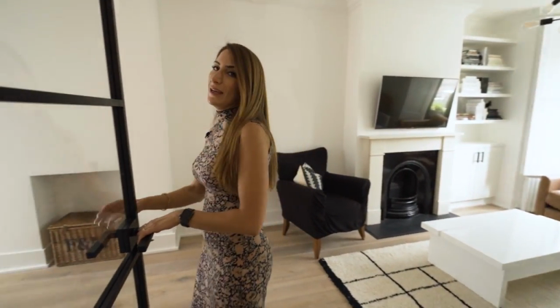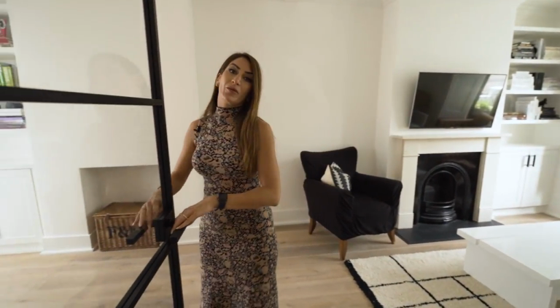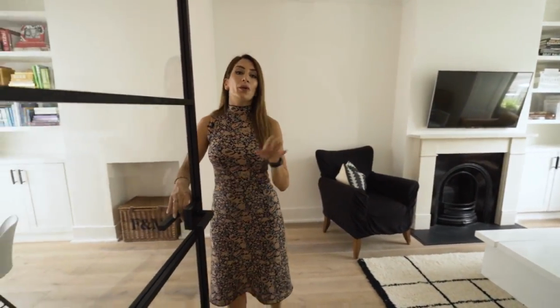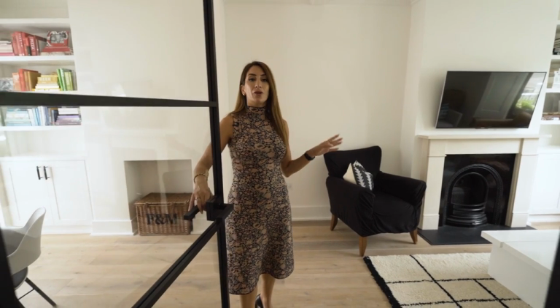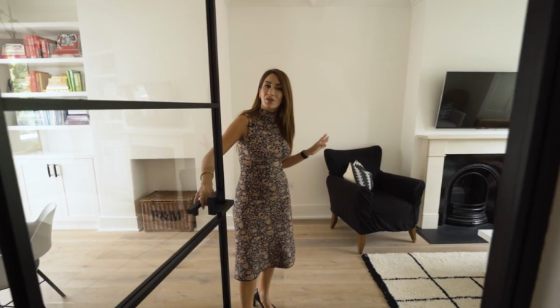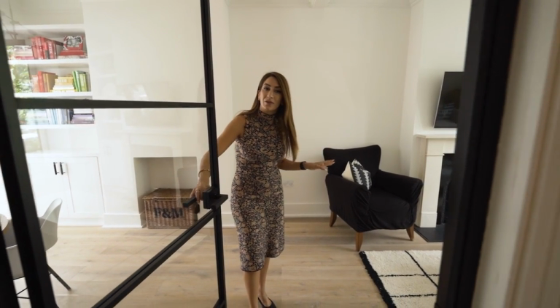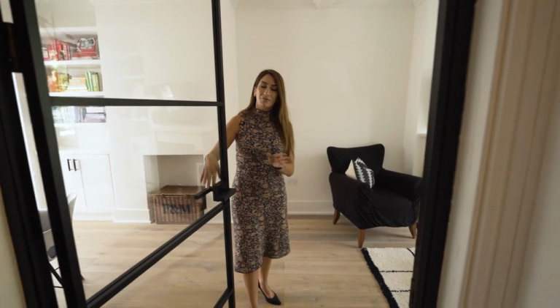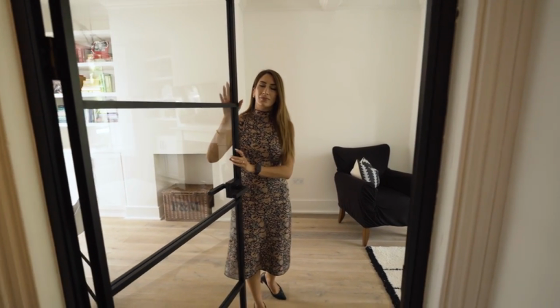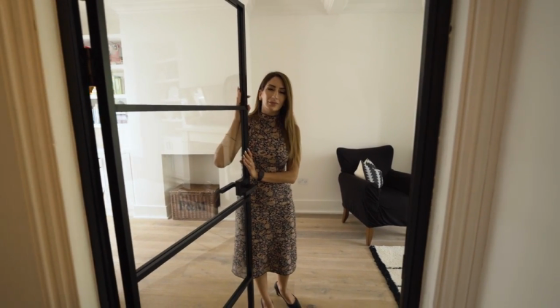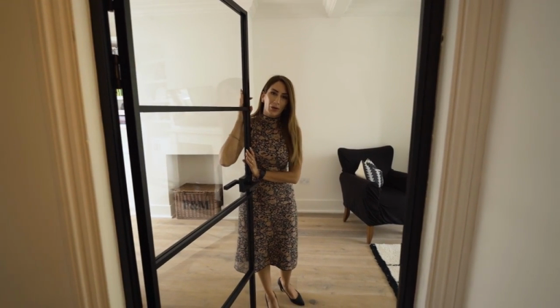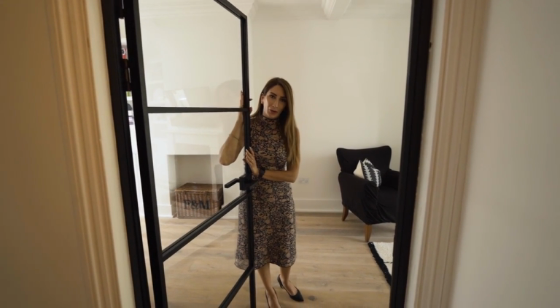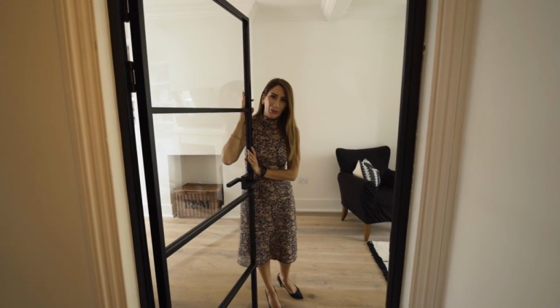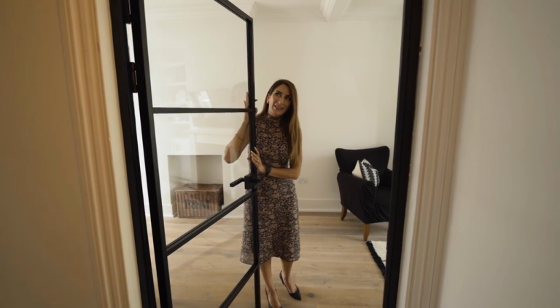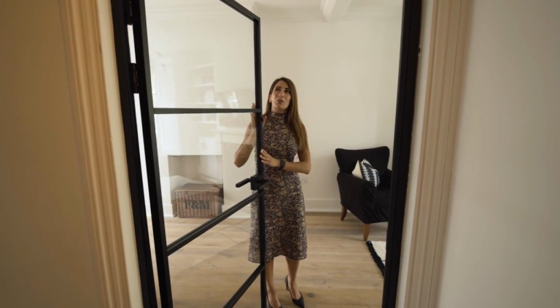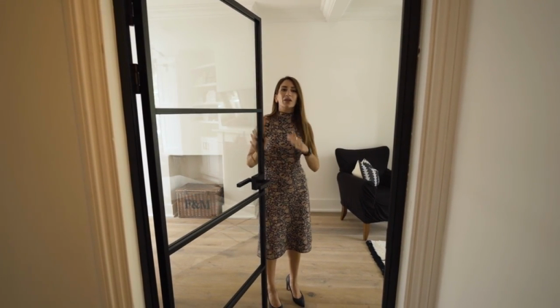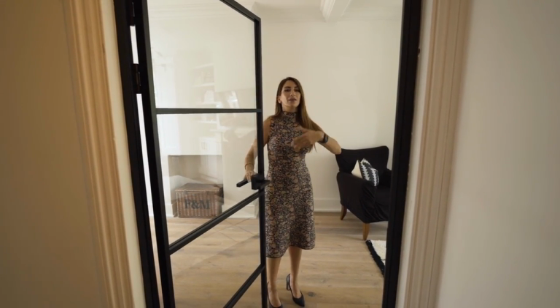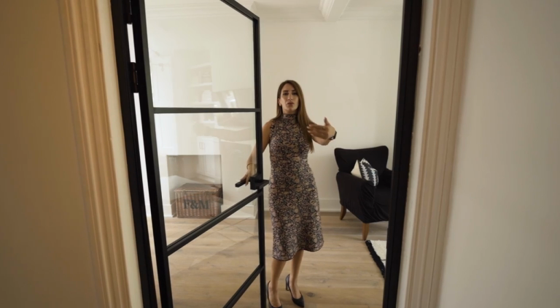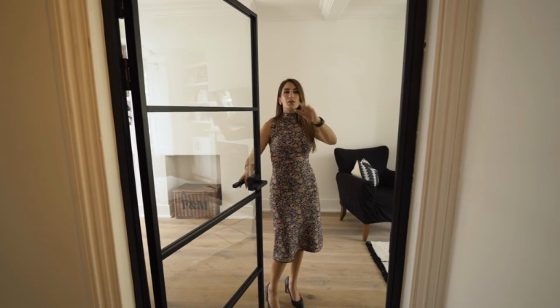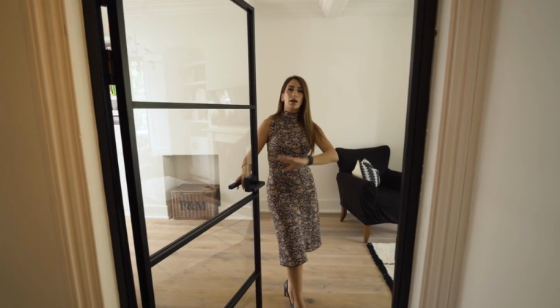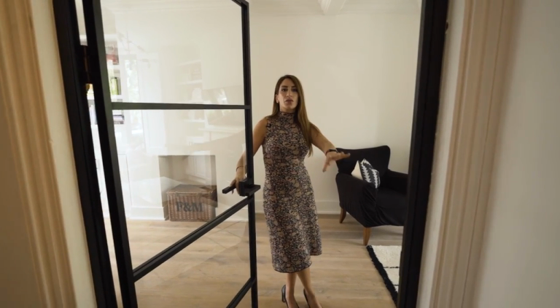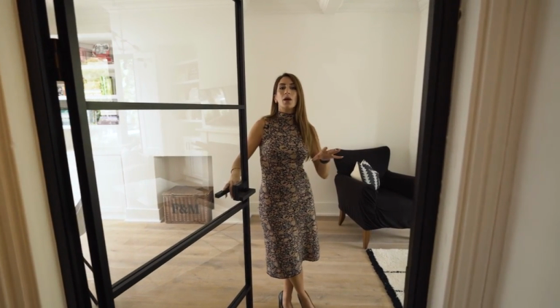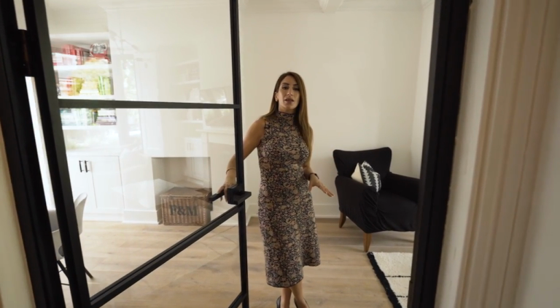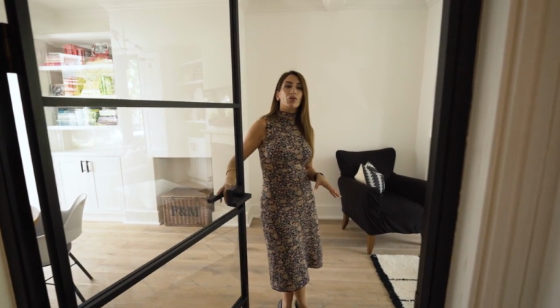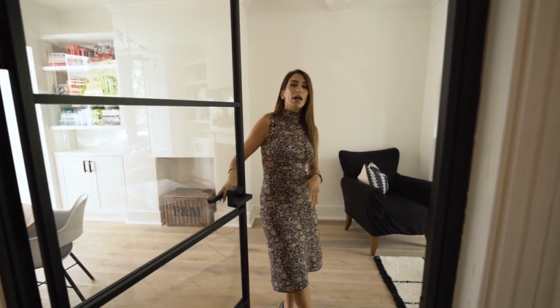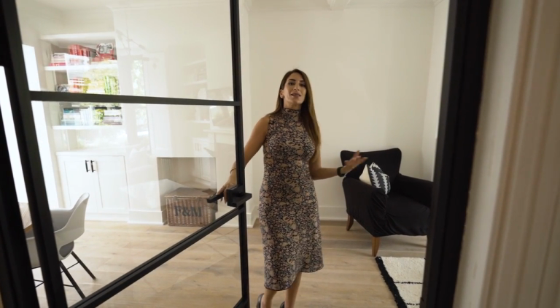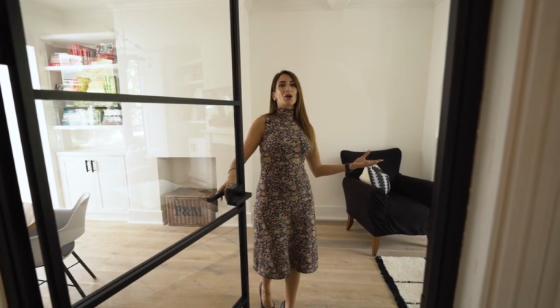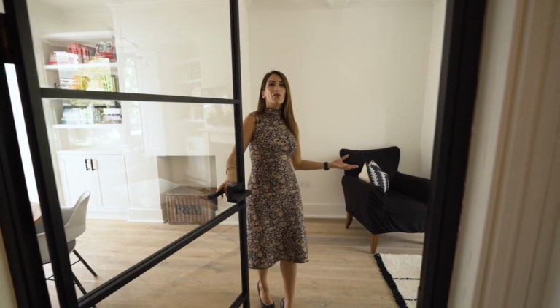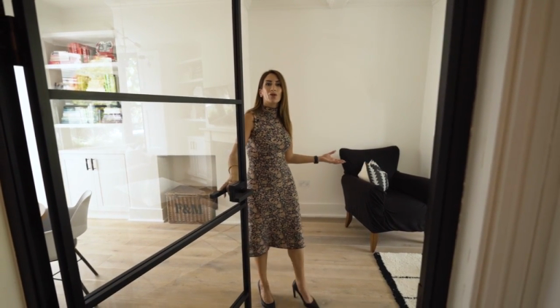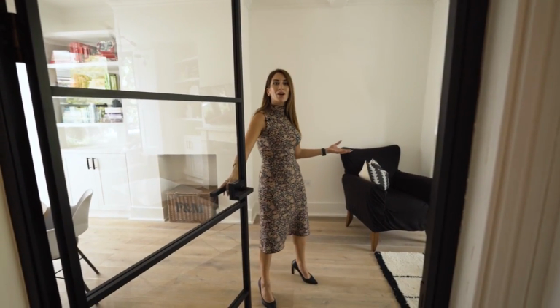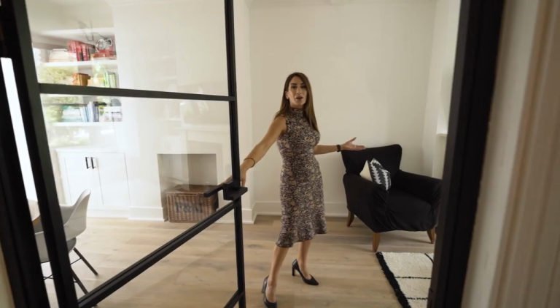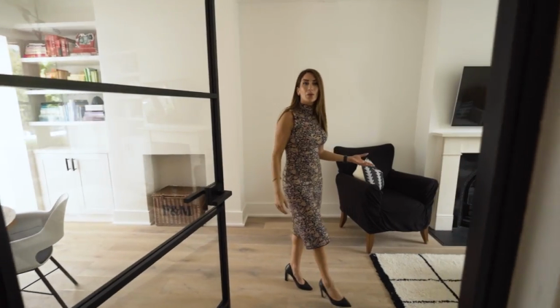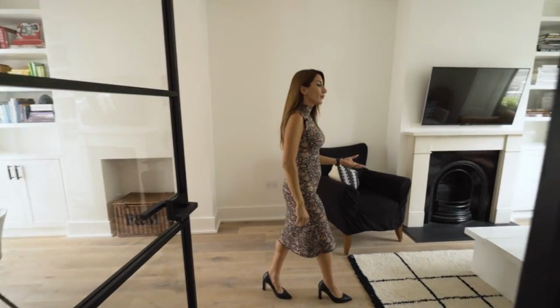Before we carry on into the reception, everyone knows I love a Crittall door. This one perfectly frames and cuts off the hallway to the living room and sets the tone for the monochrome style they're going with throughout.